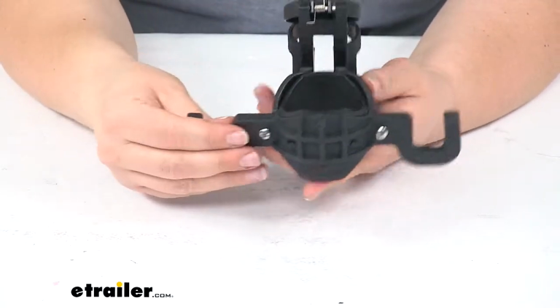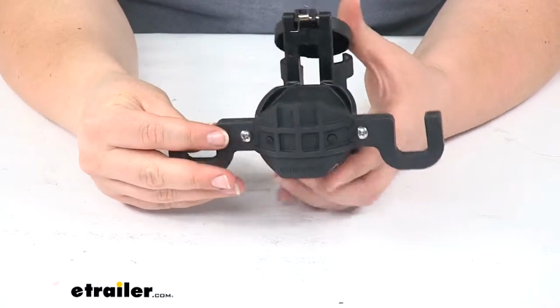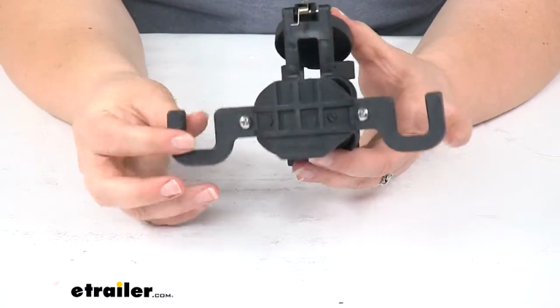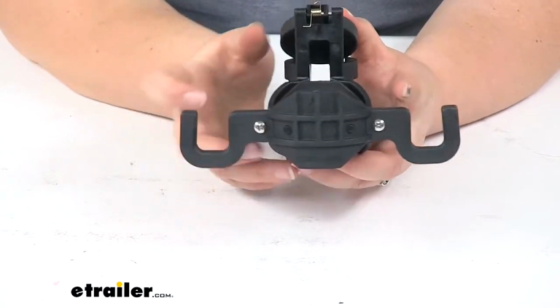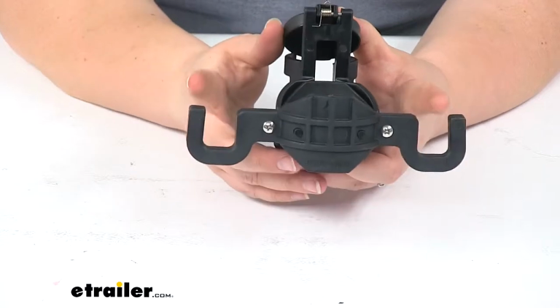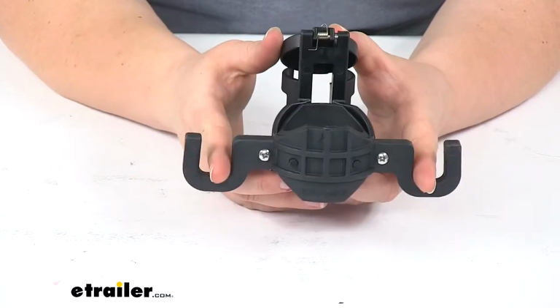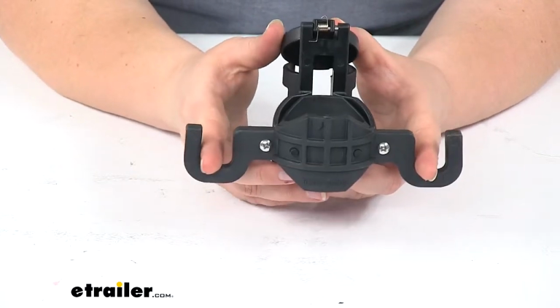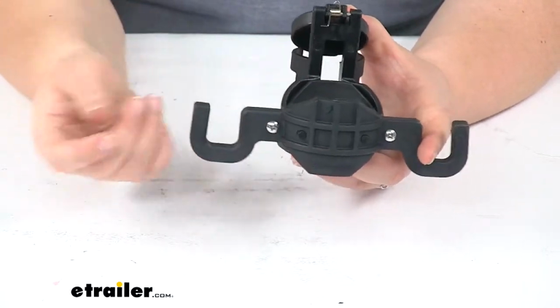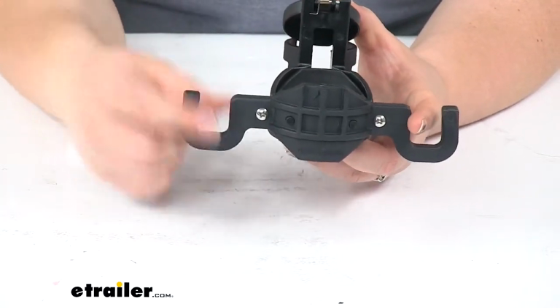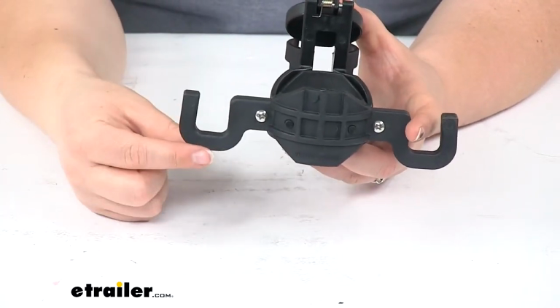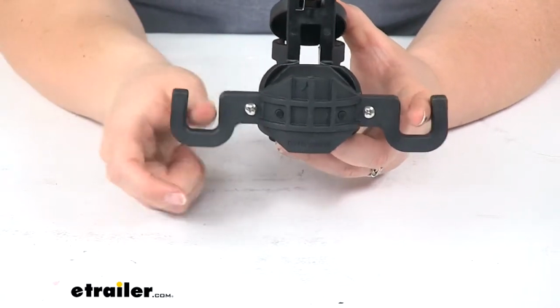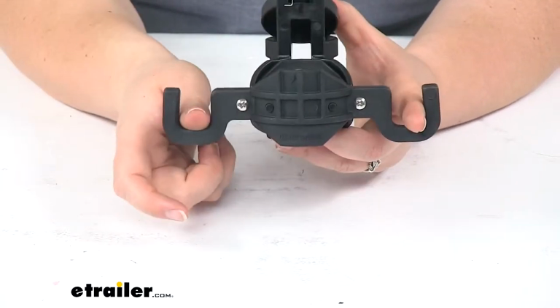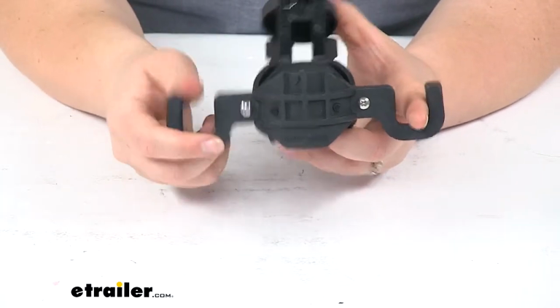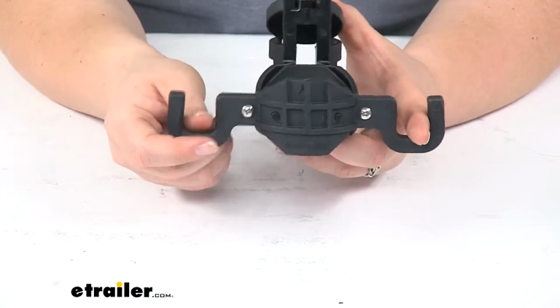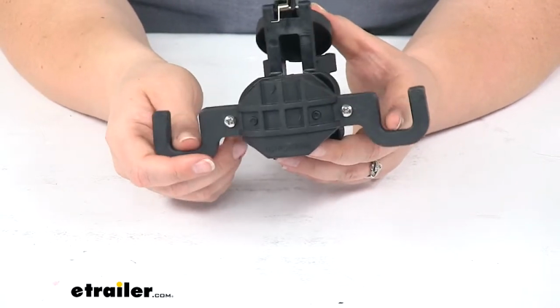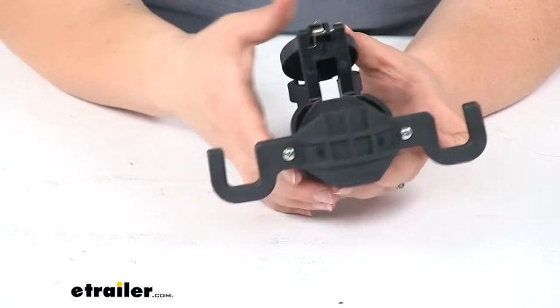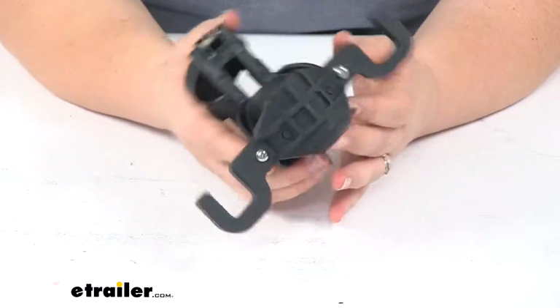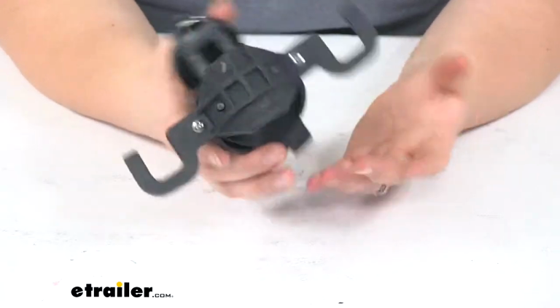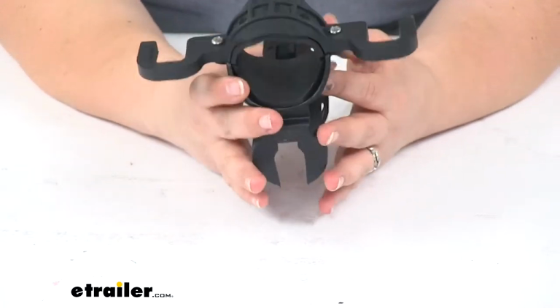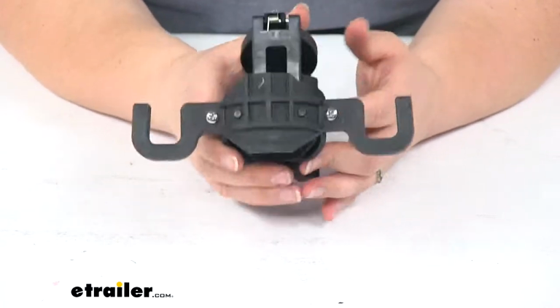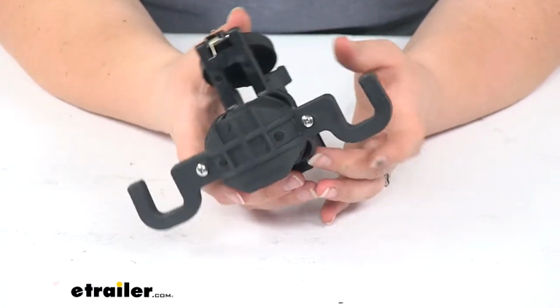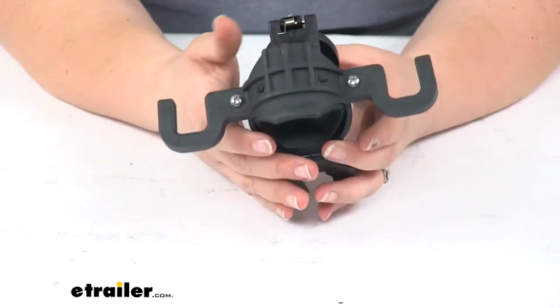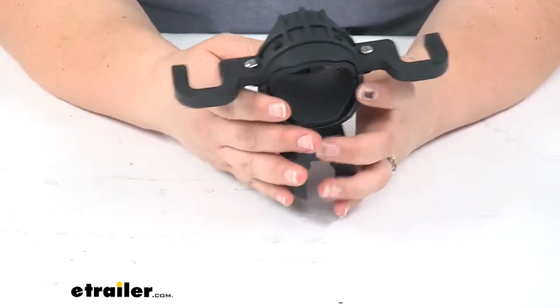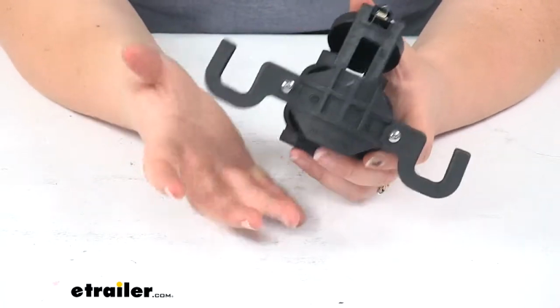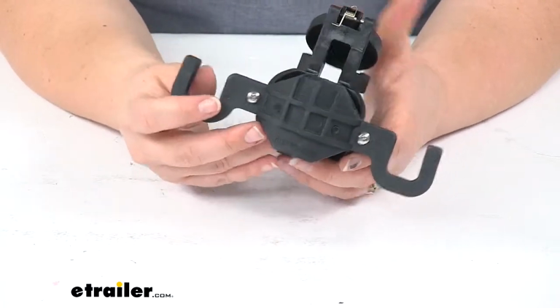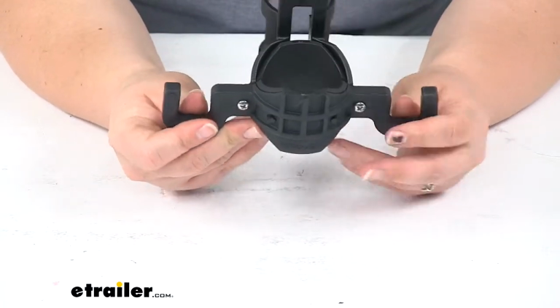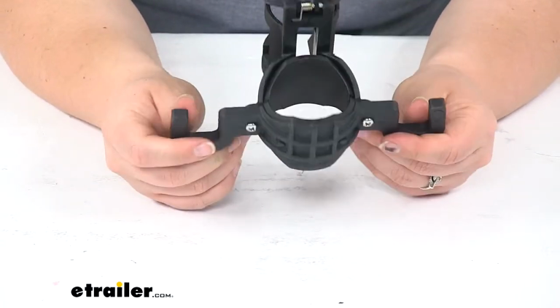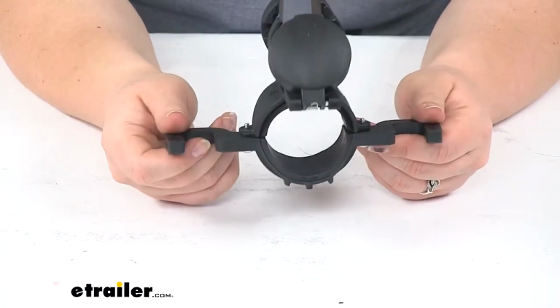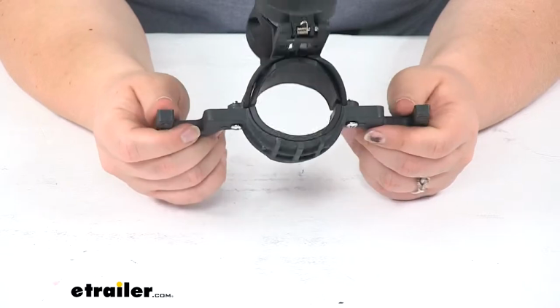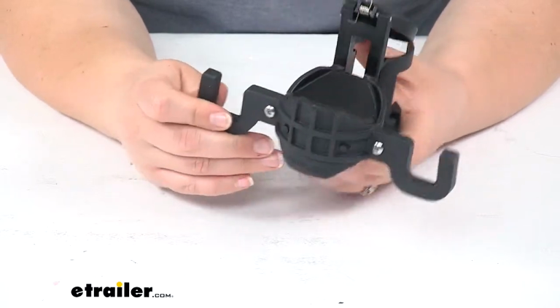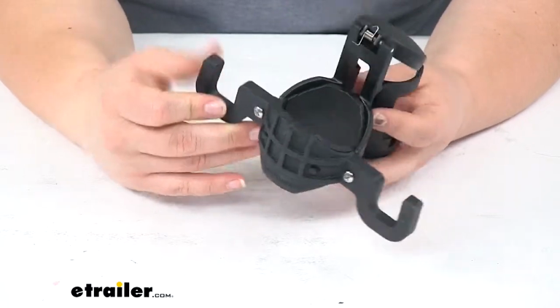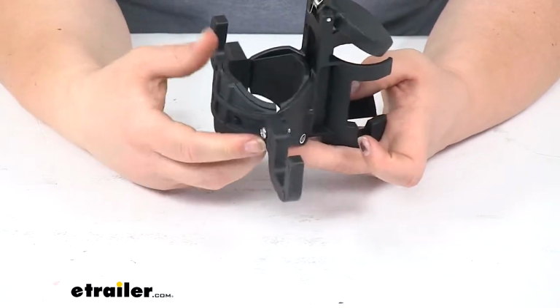On the other side we'll have our two hooks so we can rest our chains on, either just rest them on top or clipping them in place. And again that's going to keep them up and off the ground, helps to just tidy up the look of our trailer, keep everything contained and ready to go for next time.